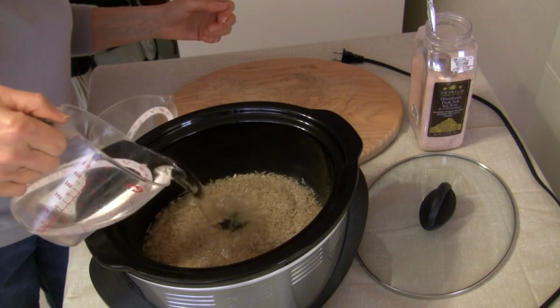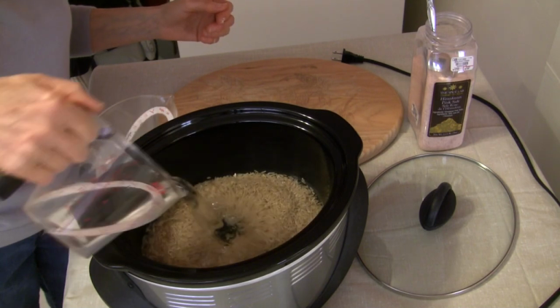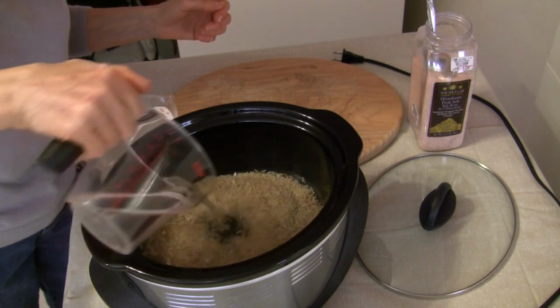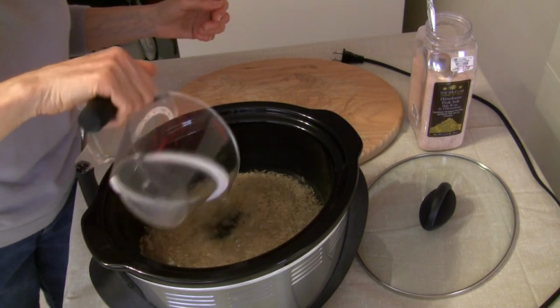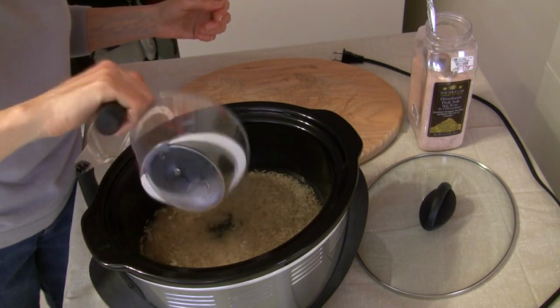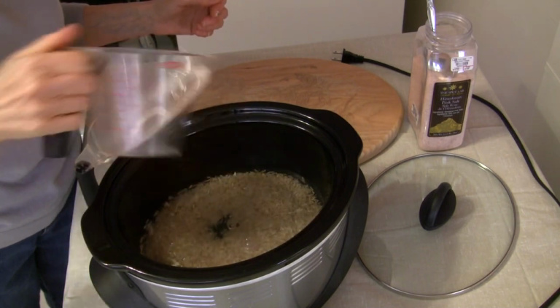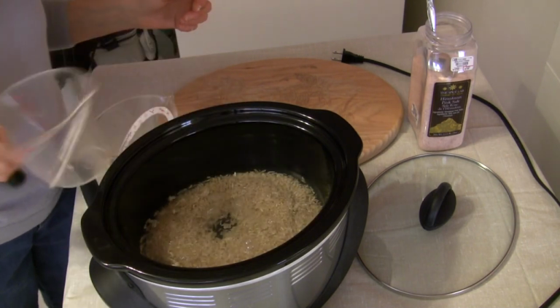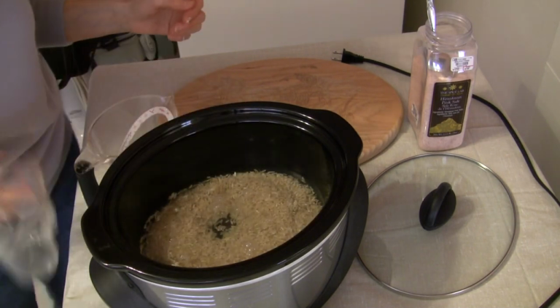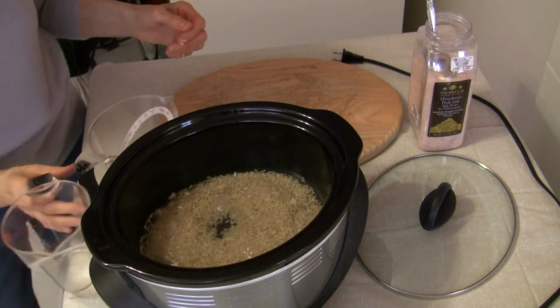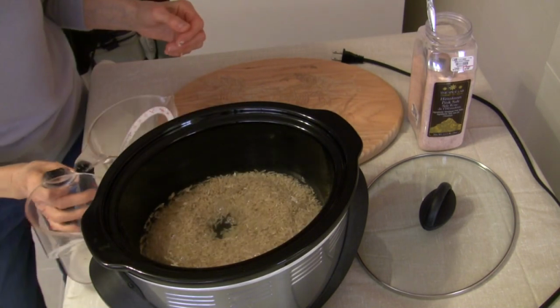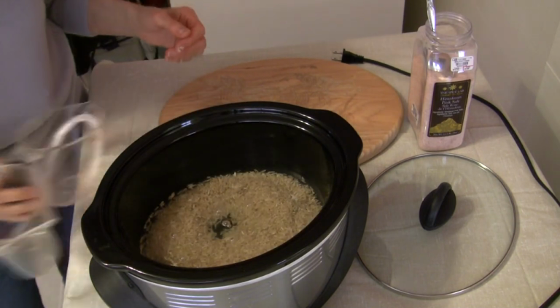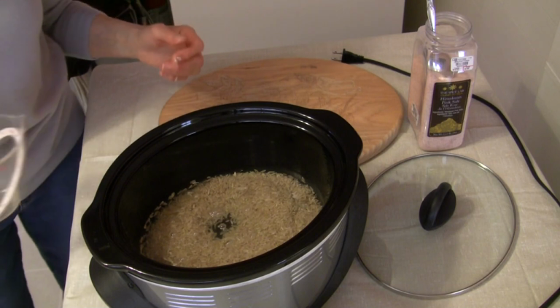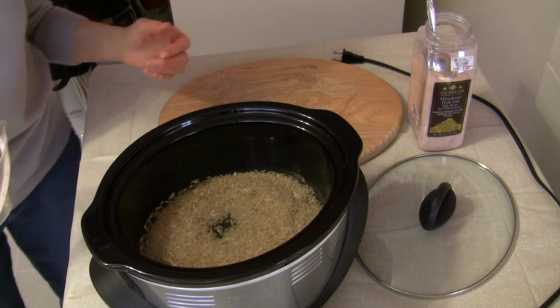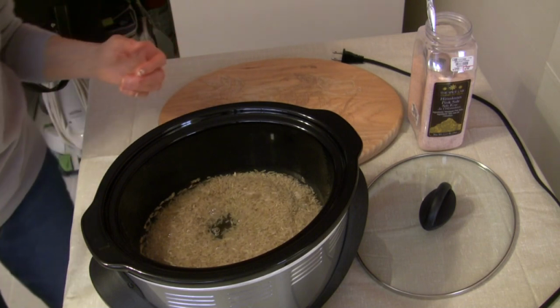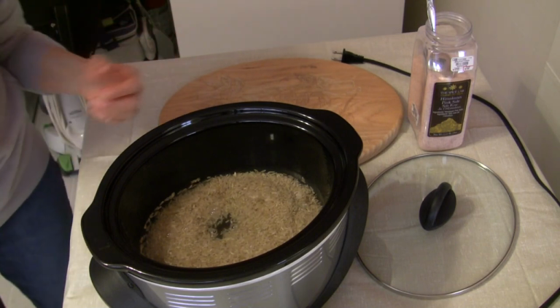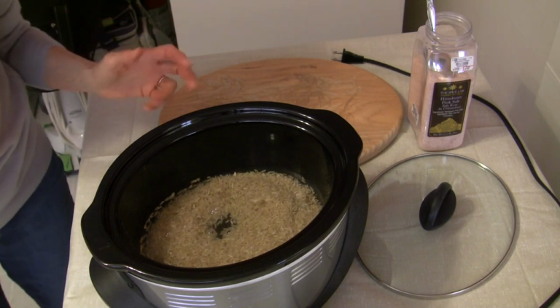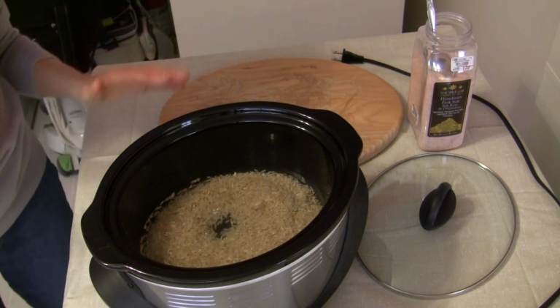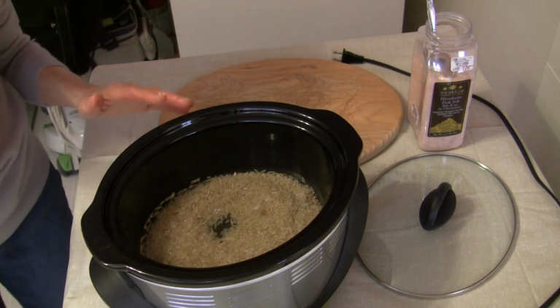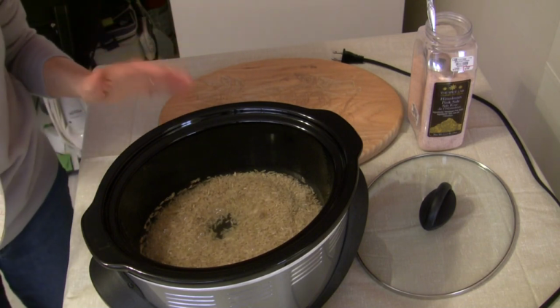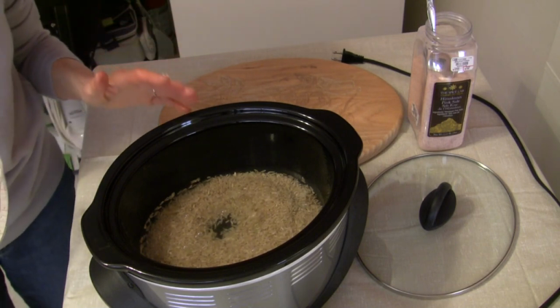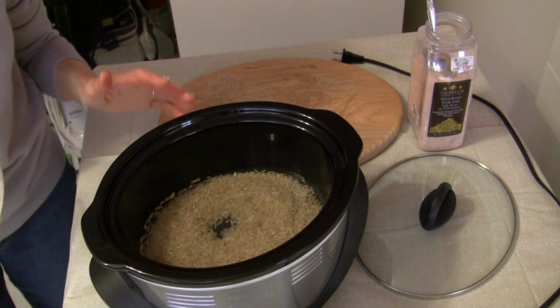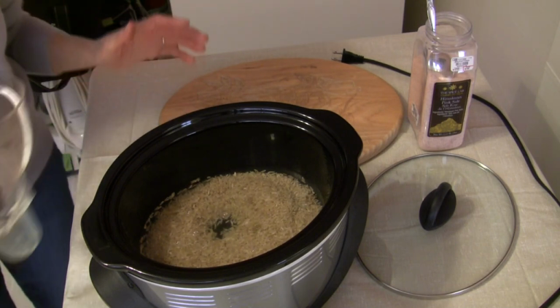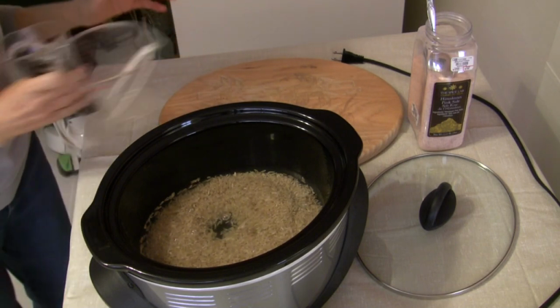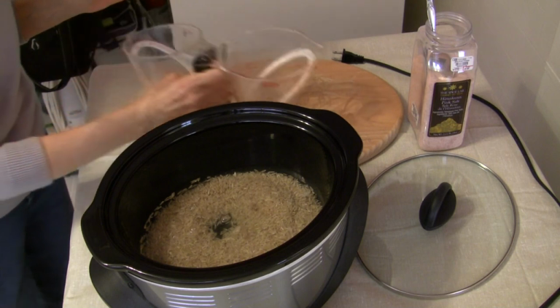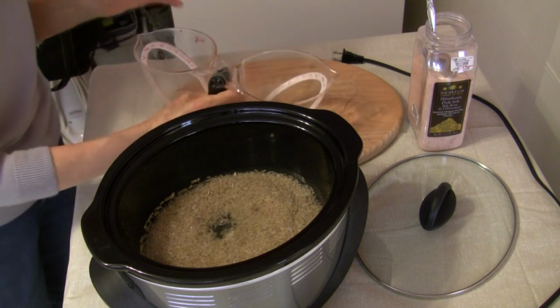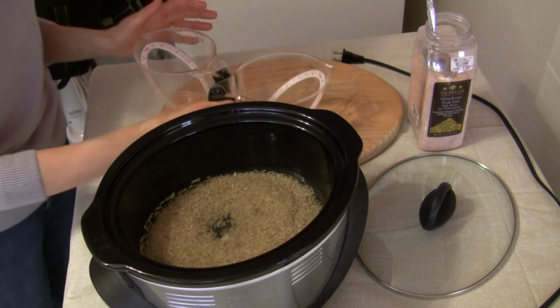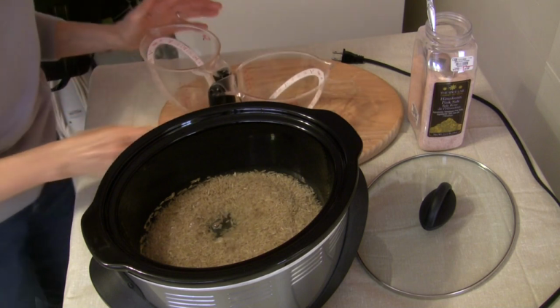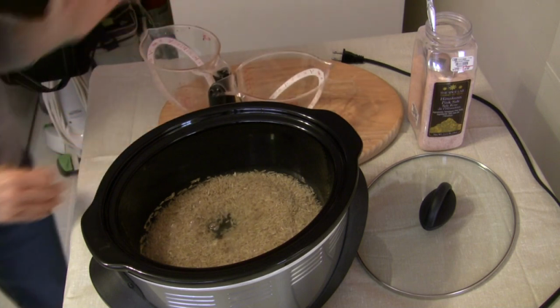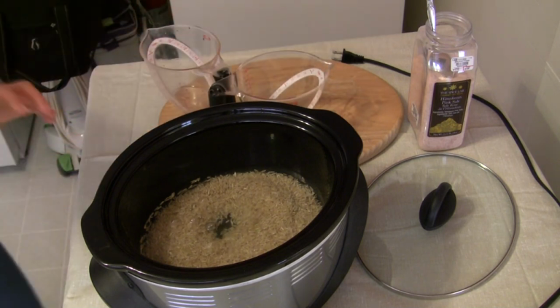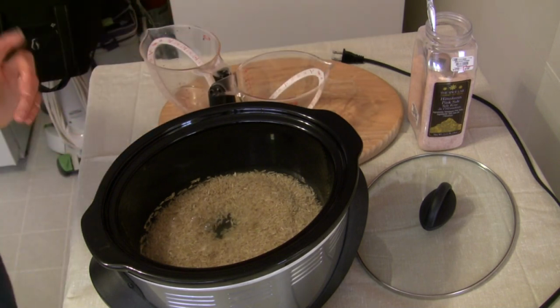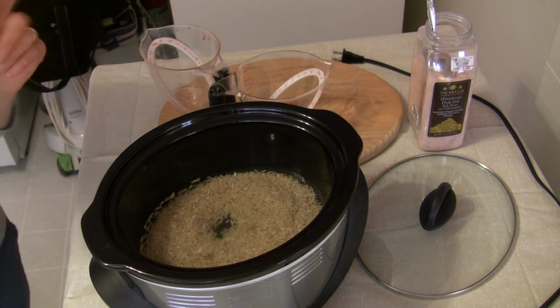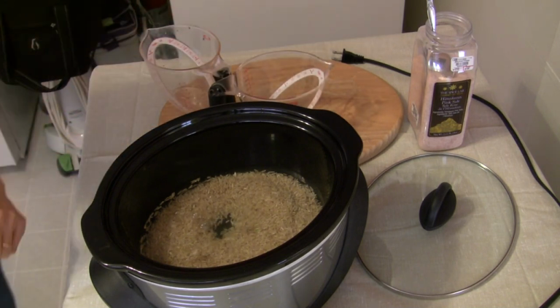Then I'm going to cover it, put it on high, and monitor to see how long it takes for this to cook. I'll show you the results when it's finished and let you know how long it took.